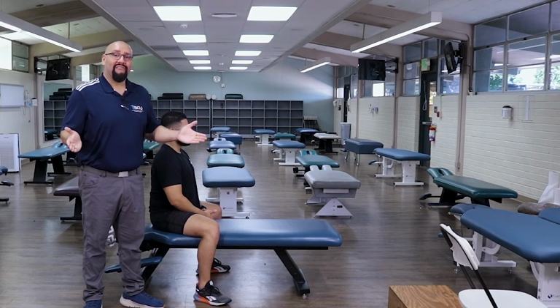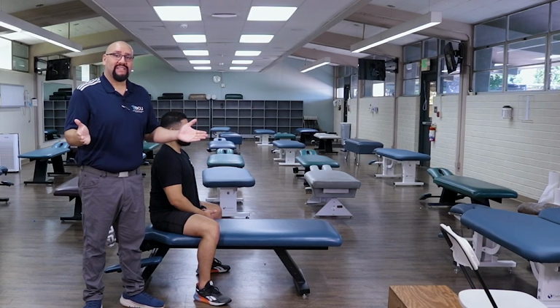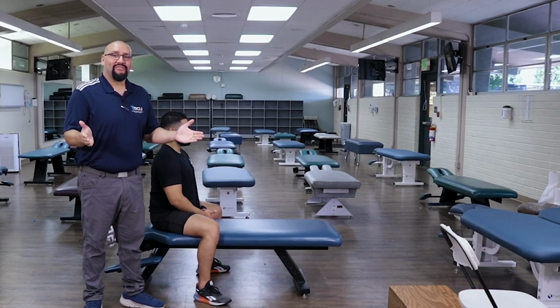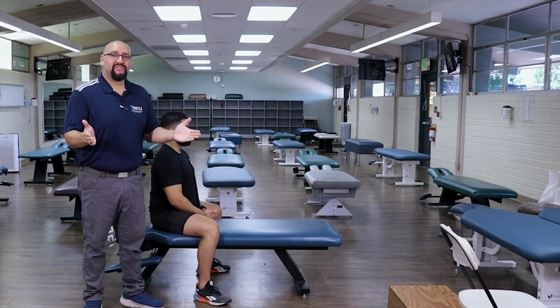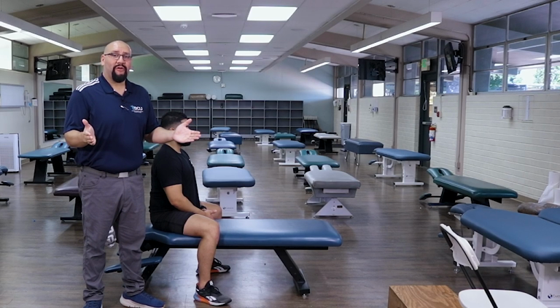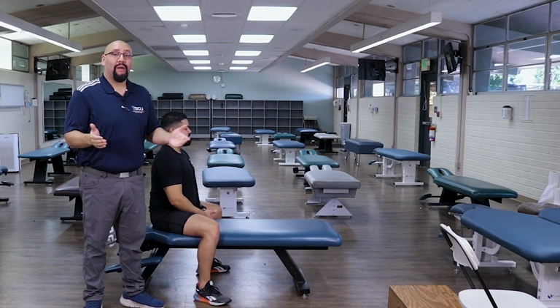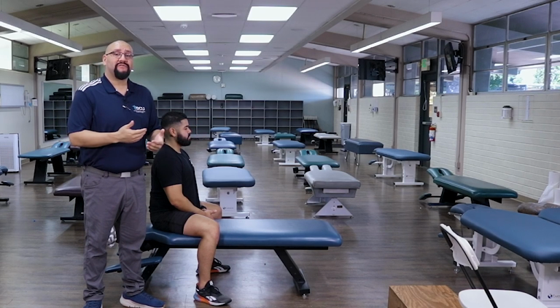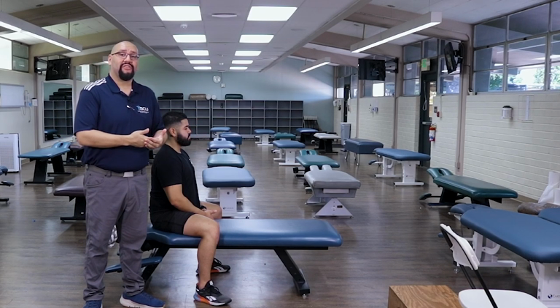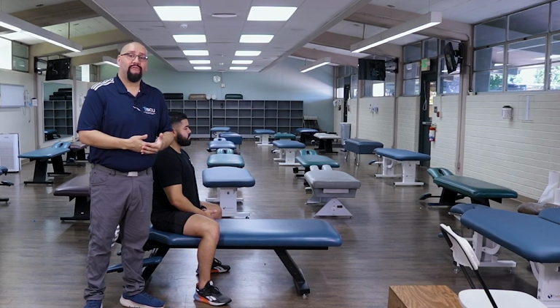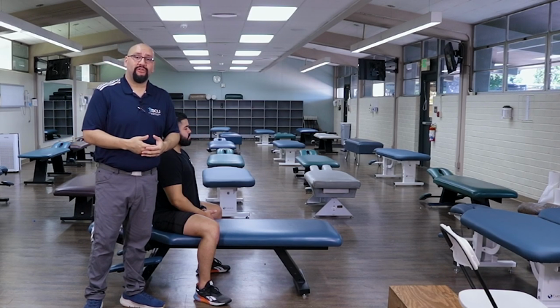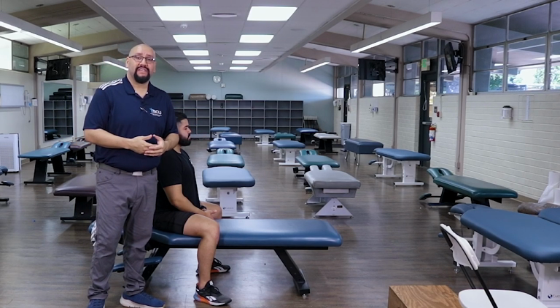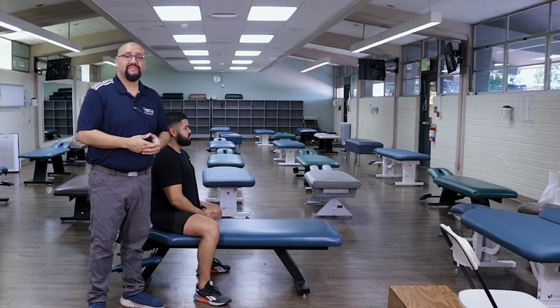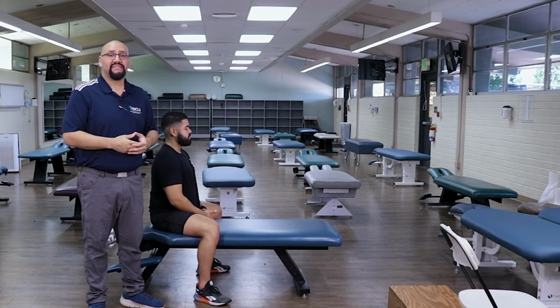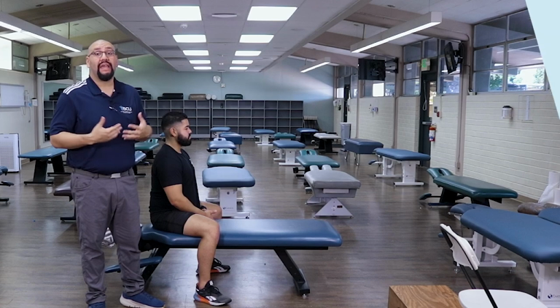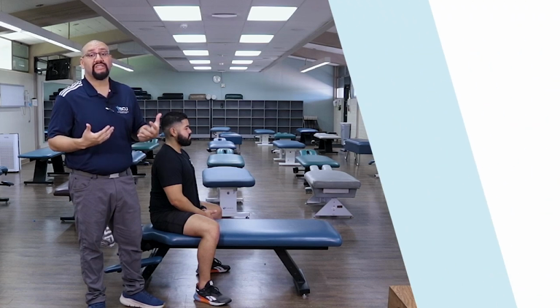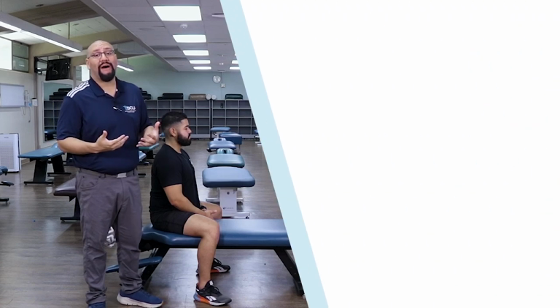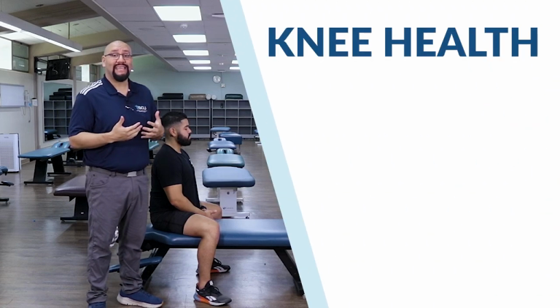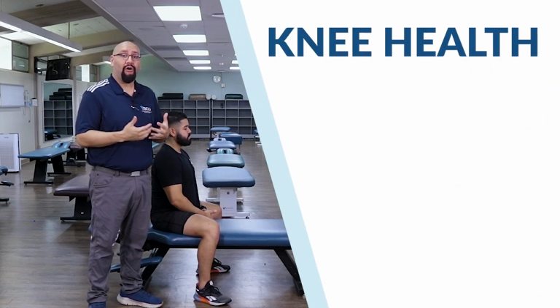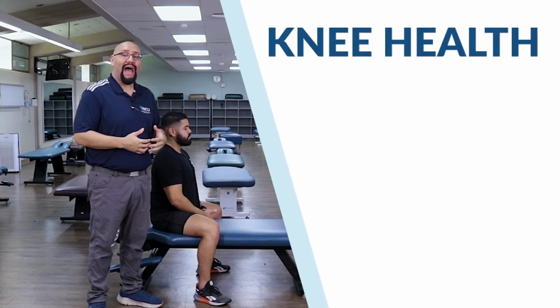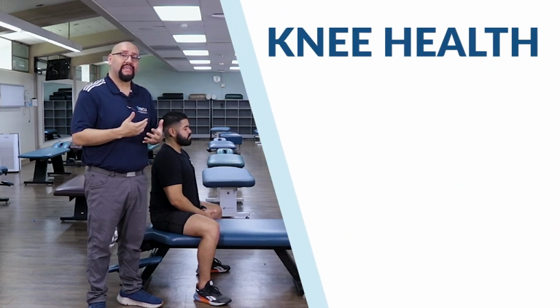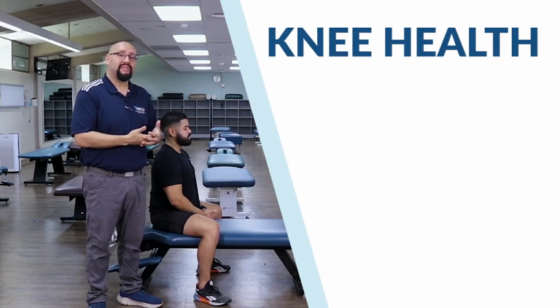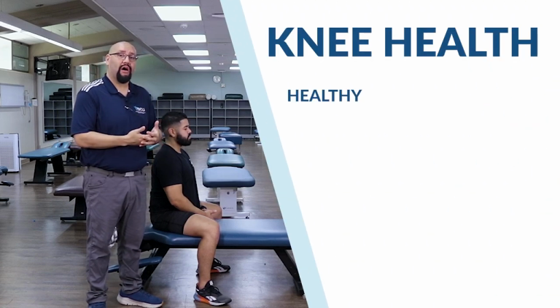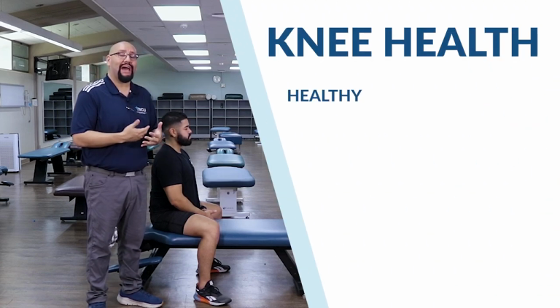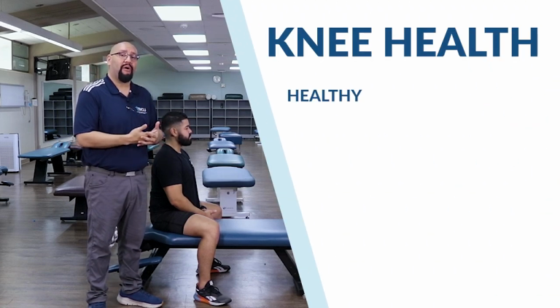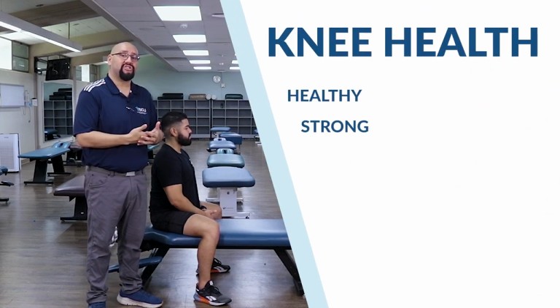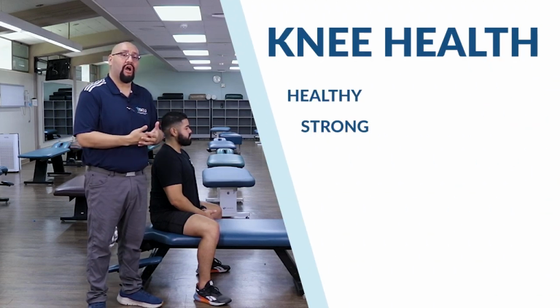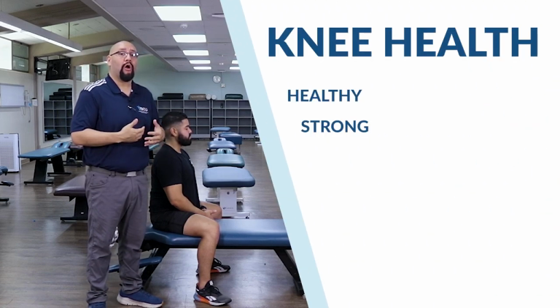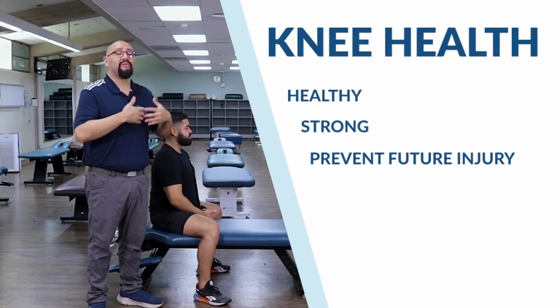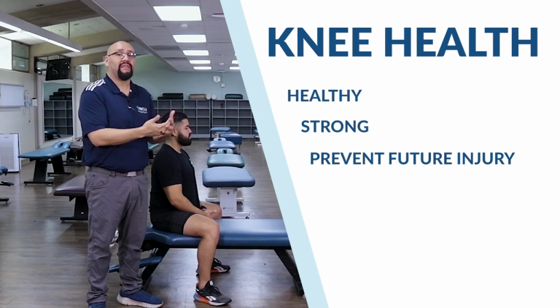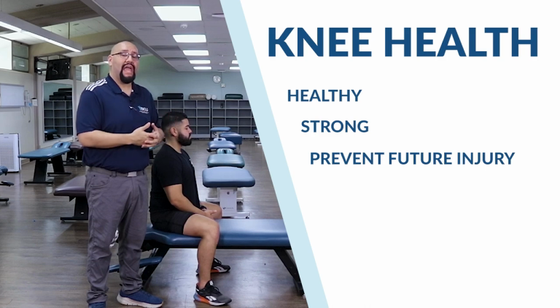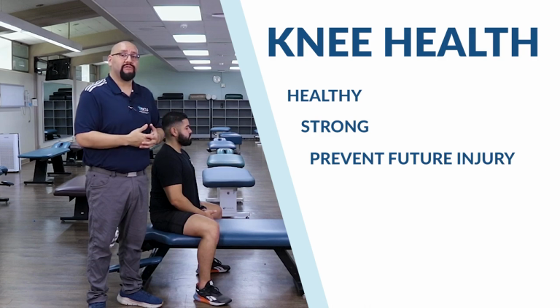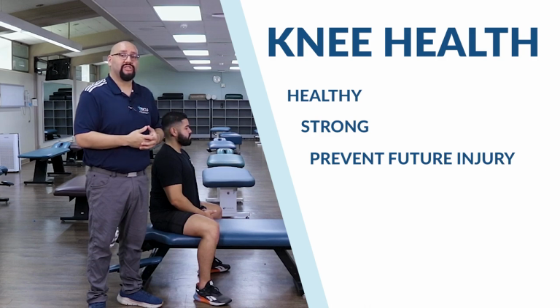Hey everybody, it's Dr. Nathan Cermeno here. I'm coming at you from the Southern California University of Health Sciences. Today, we're gonna talk about knee health, how to keep our knees healthy, how to keep our knees strong, and hopefully prevent any future injury.